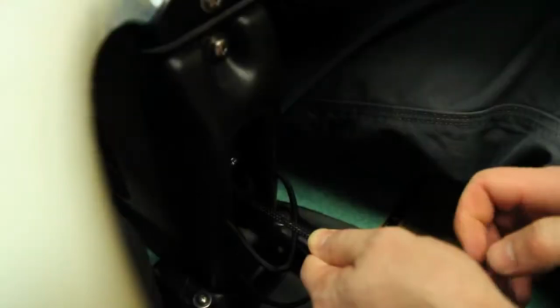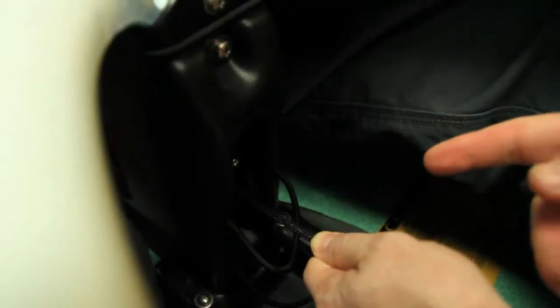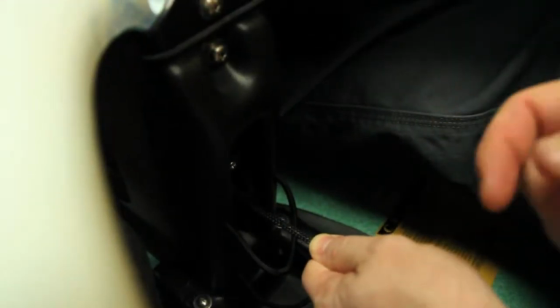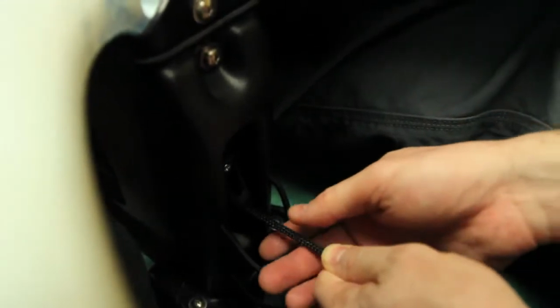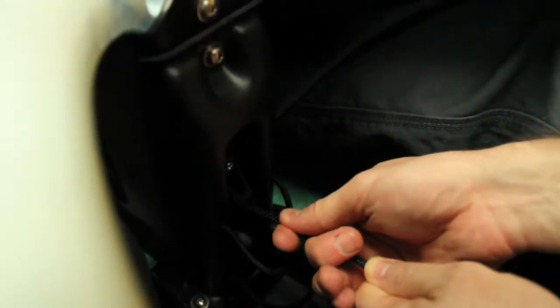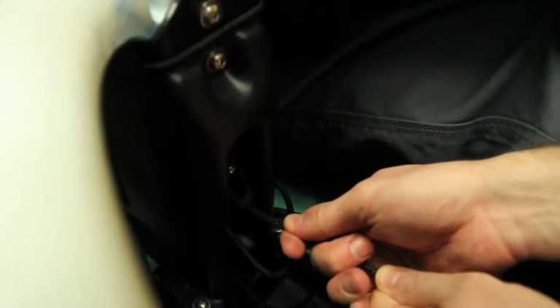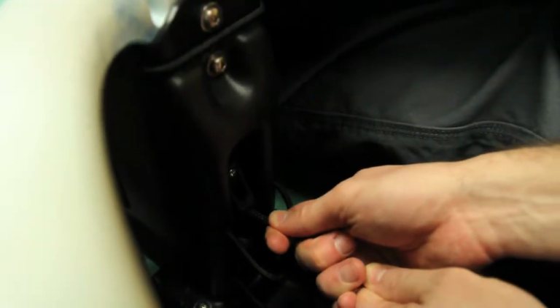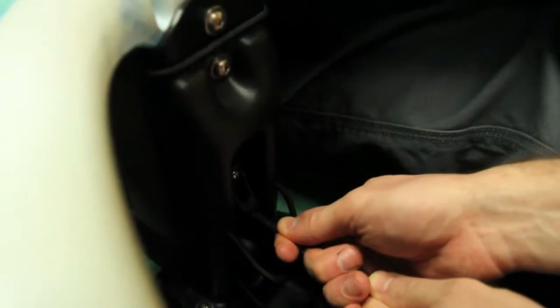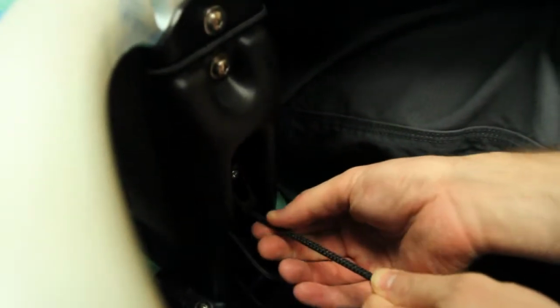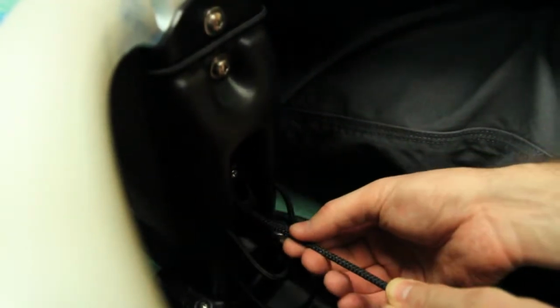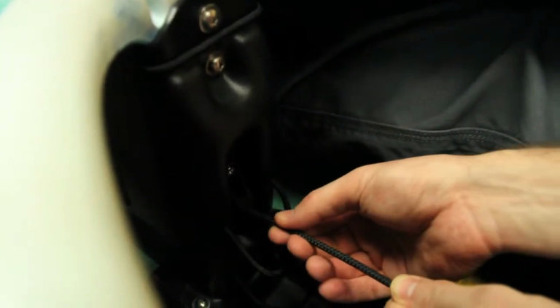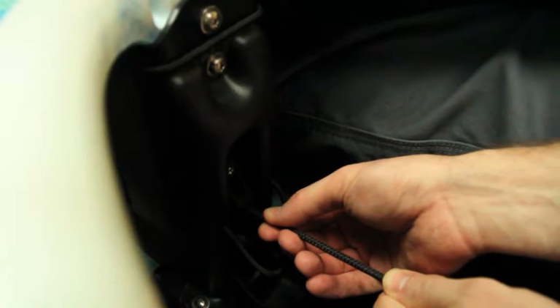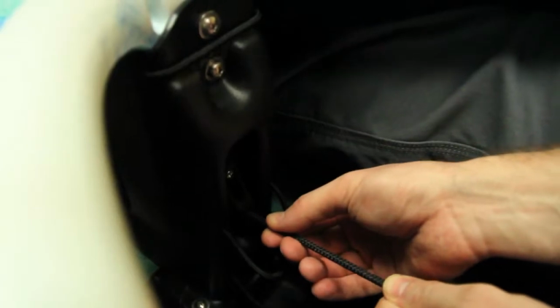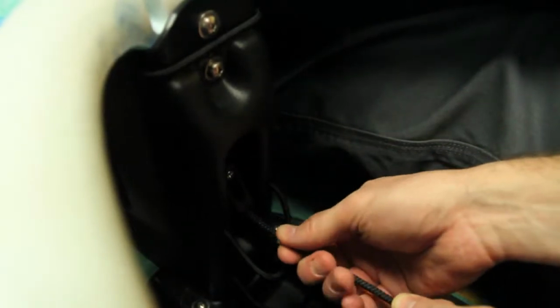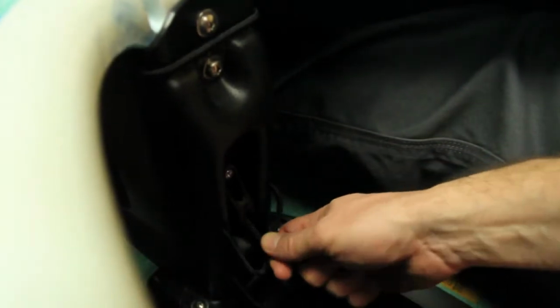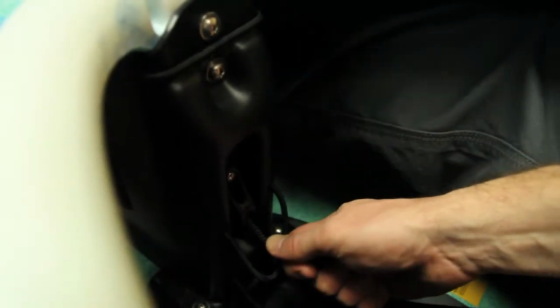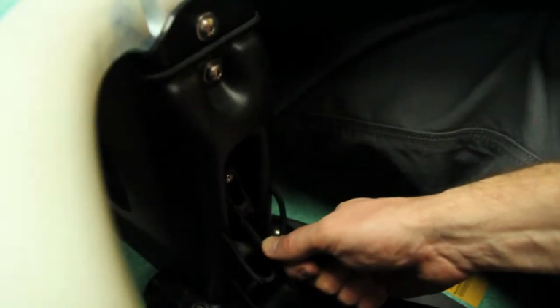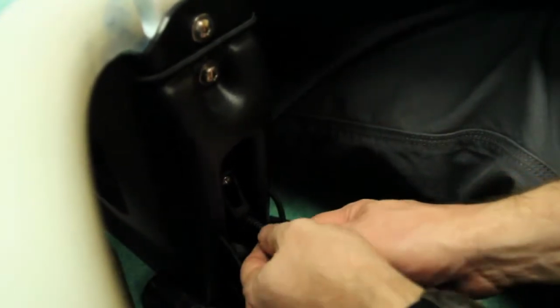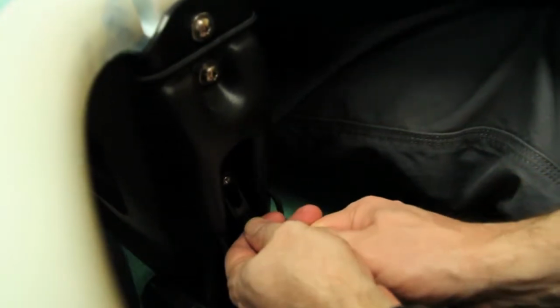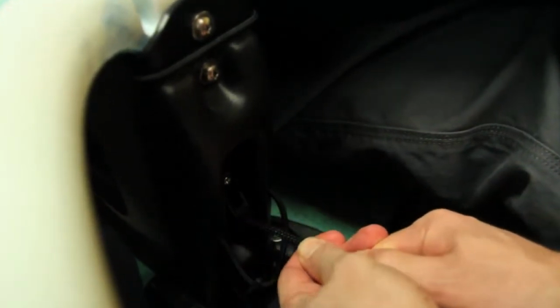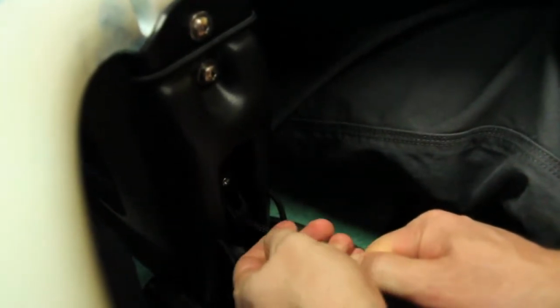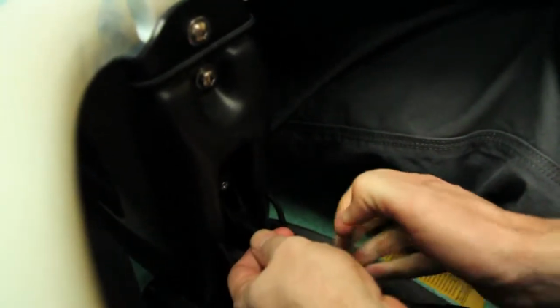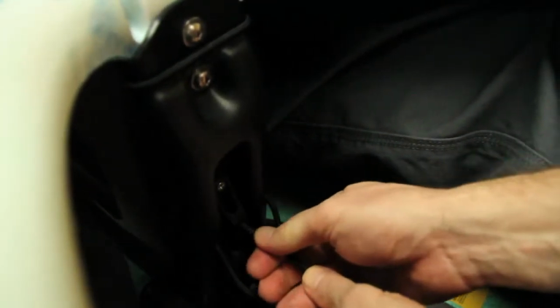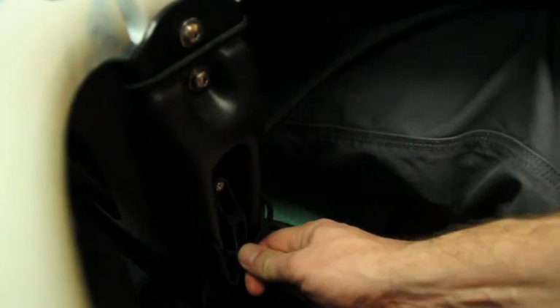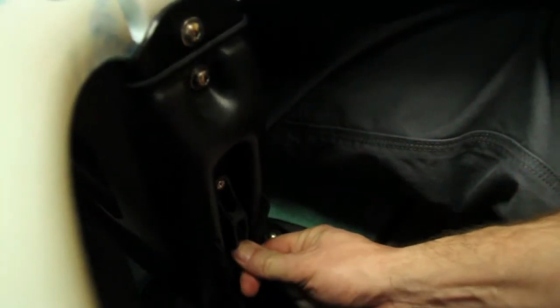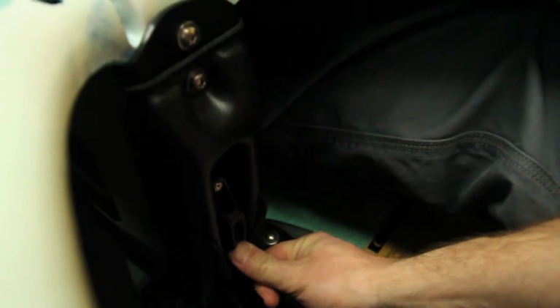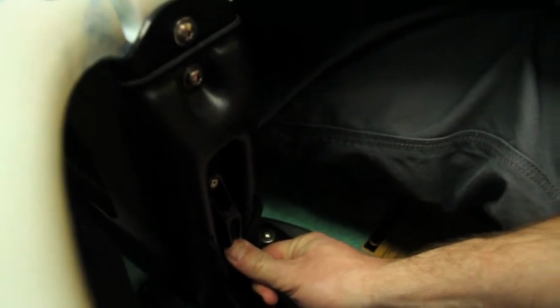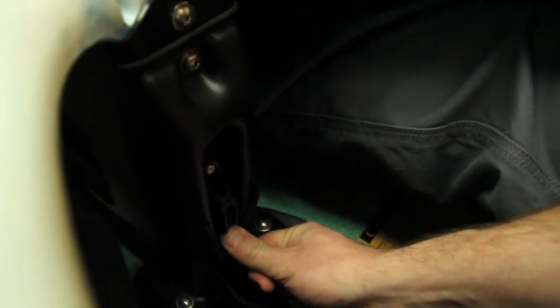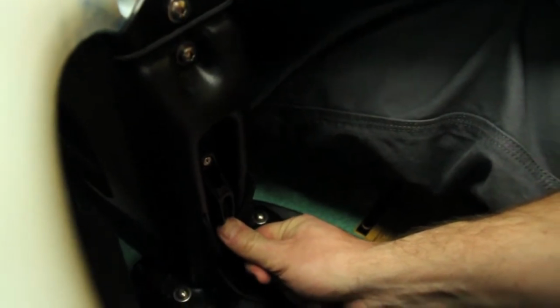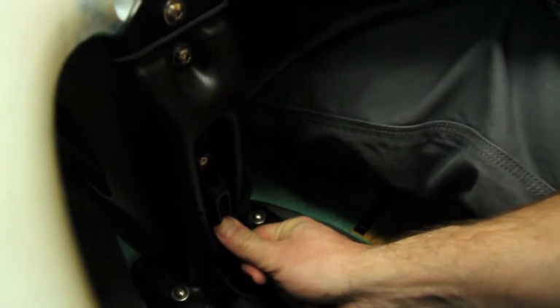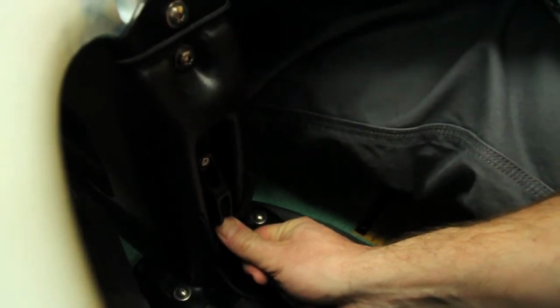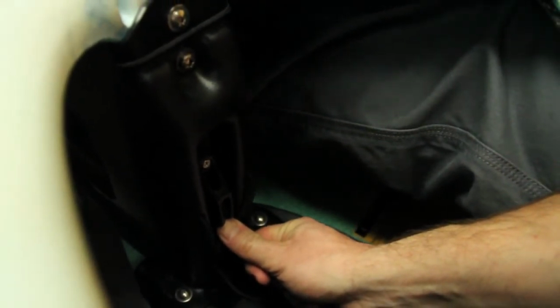So when you first sit in the boat, you want to press it forward until you're comfortable, and then pull back slightly and press down on the cord, camming it into the lock.